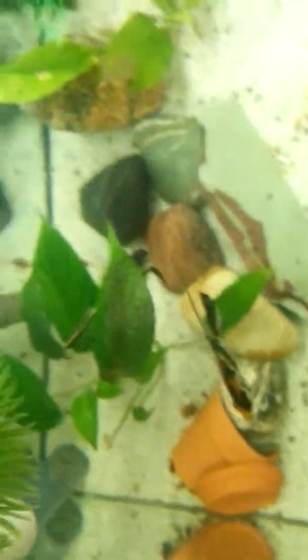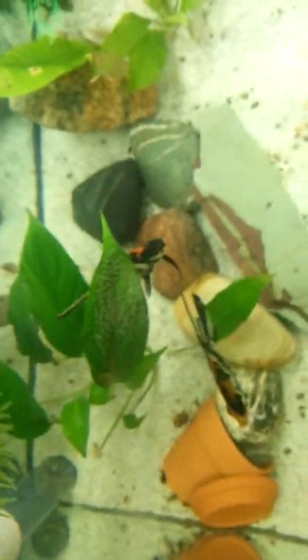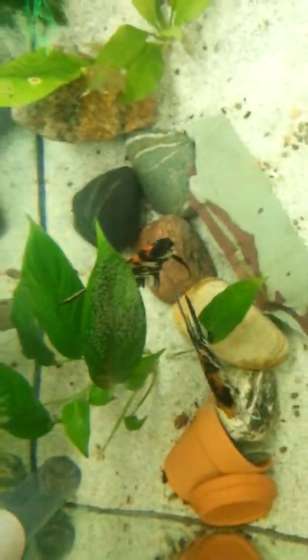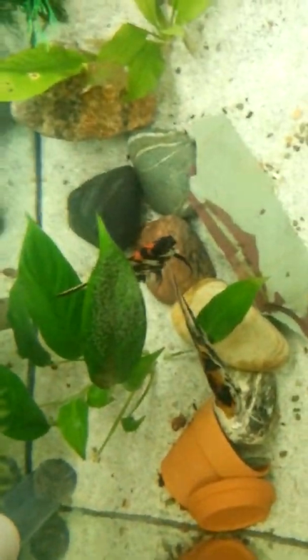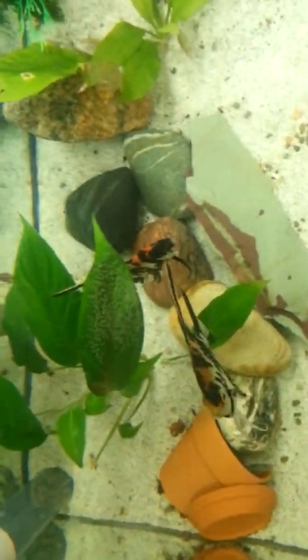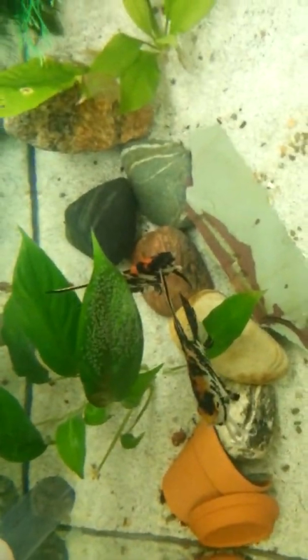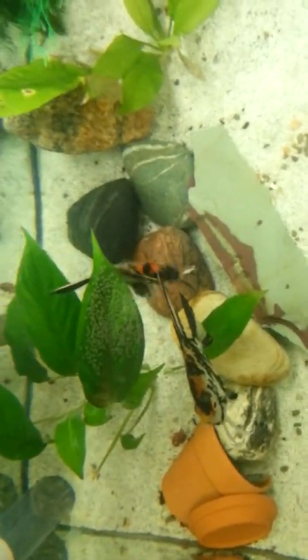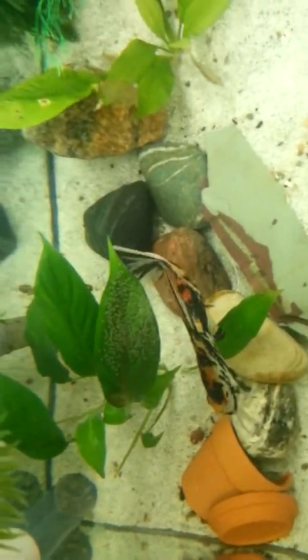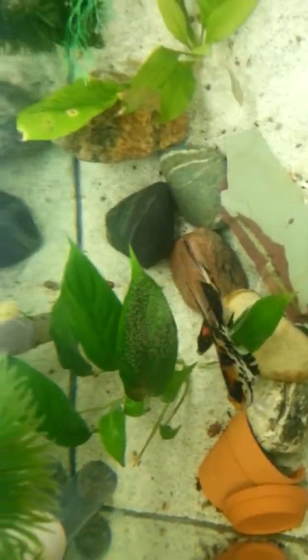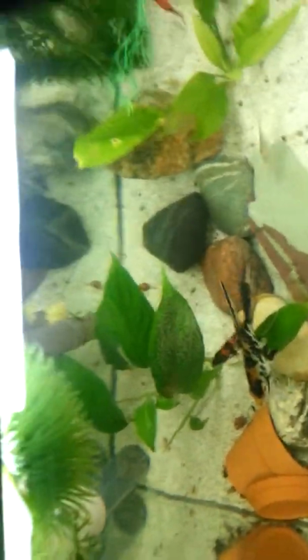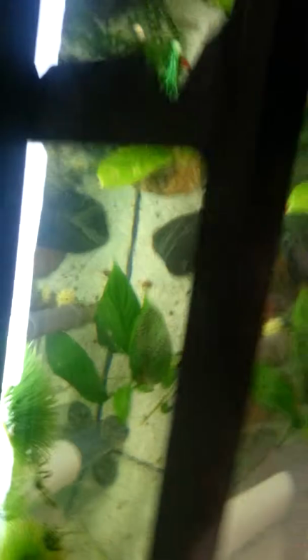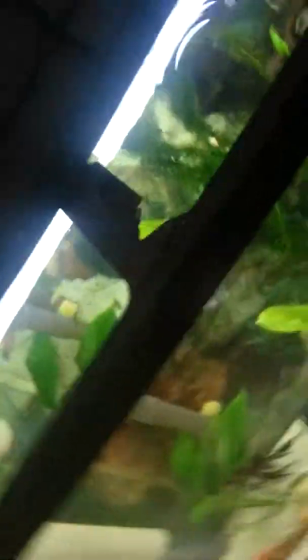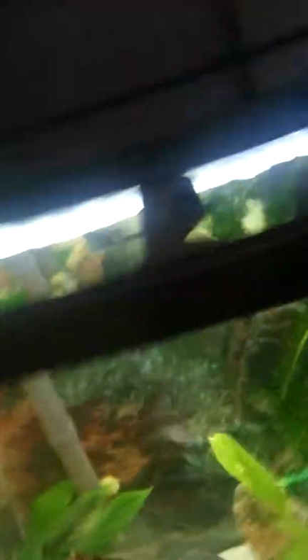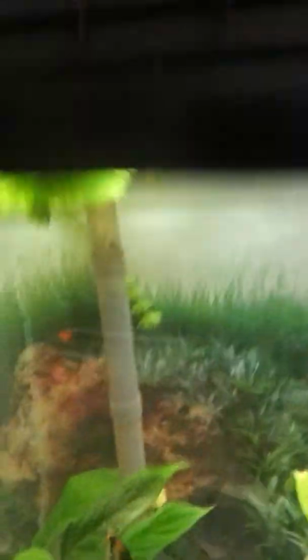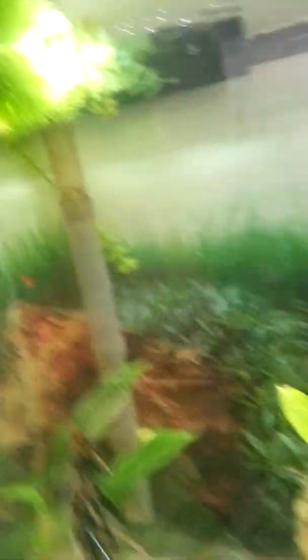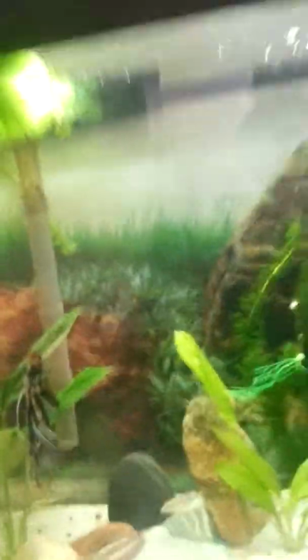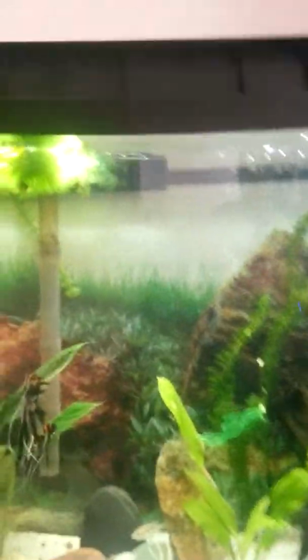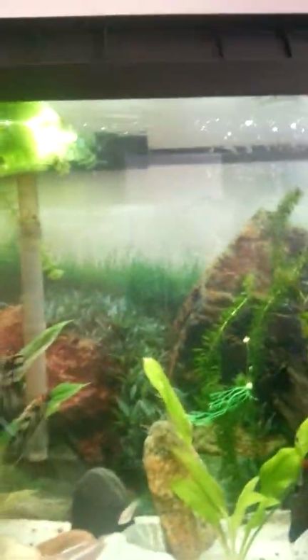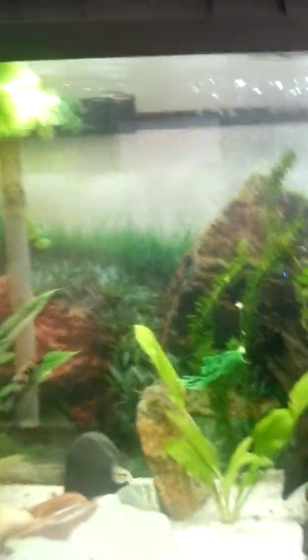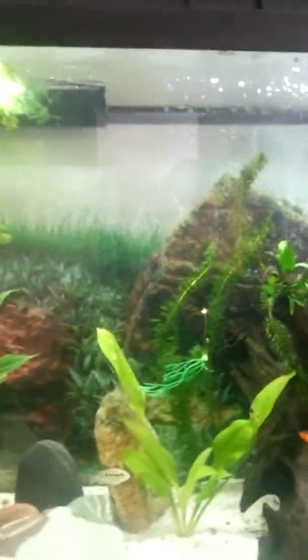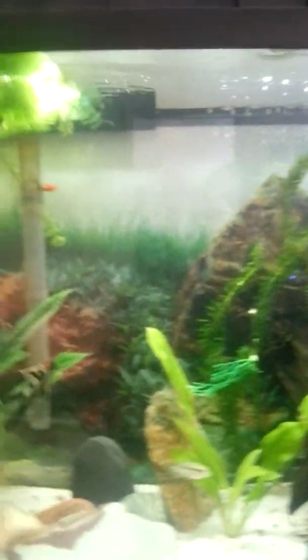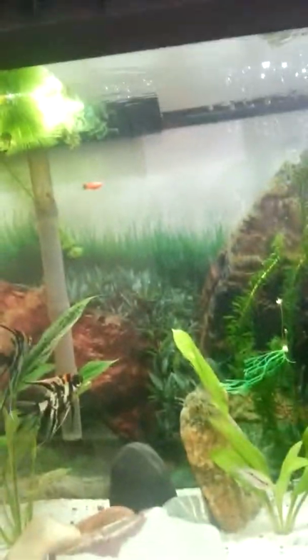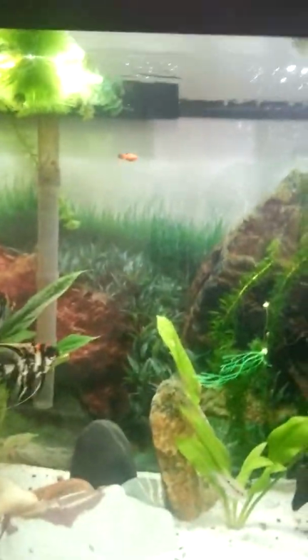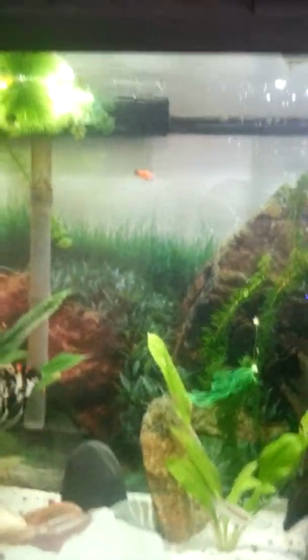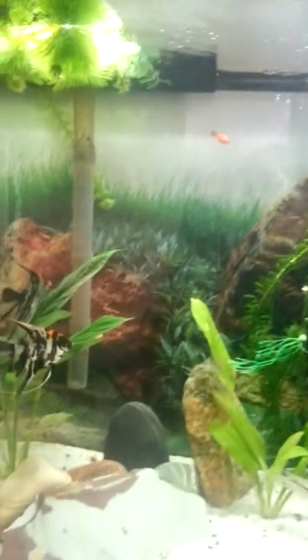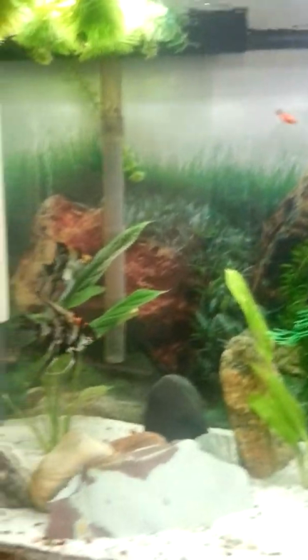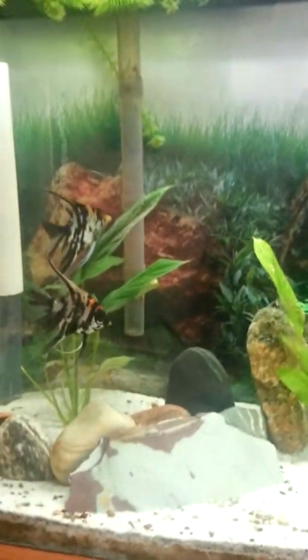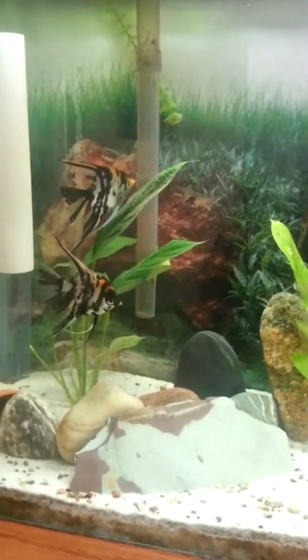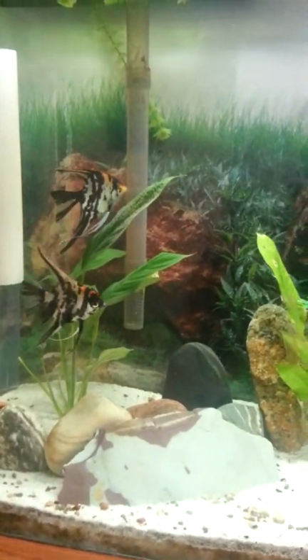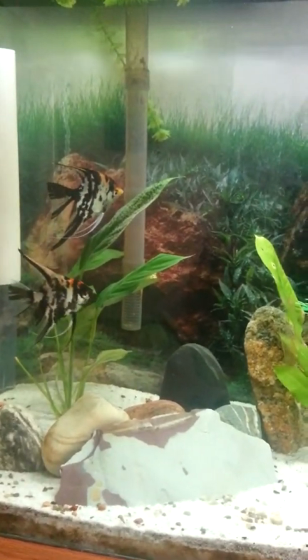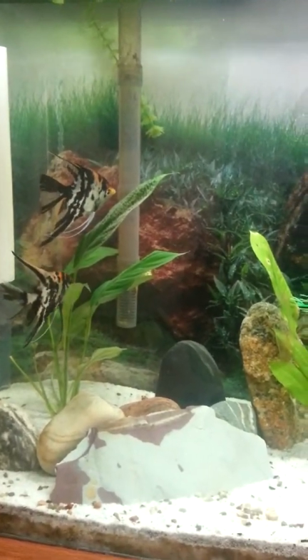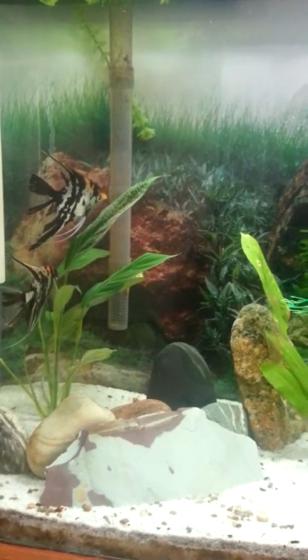The Angels — just incredible. I actually purchased these at about this size, paired them up, lucky enough.